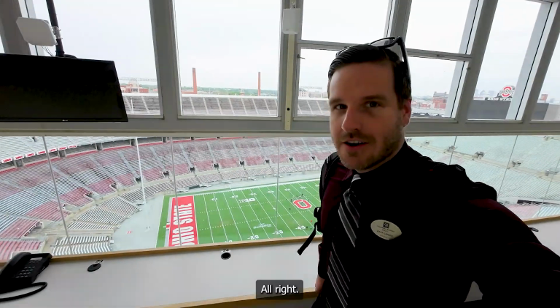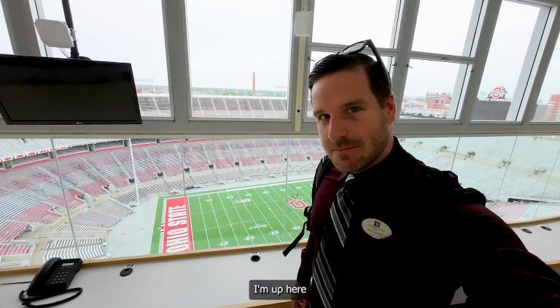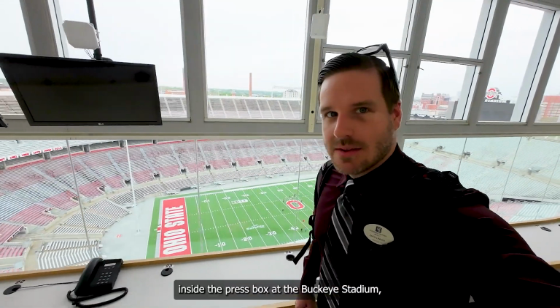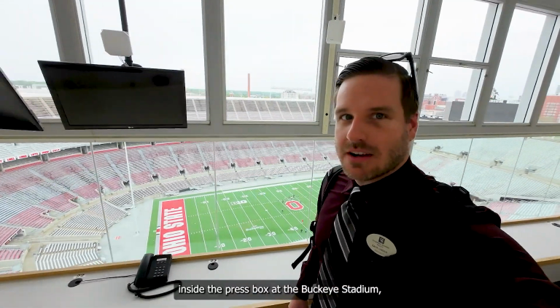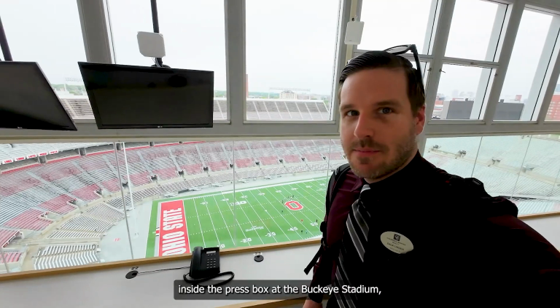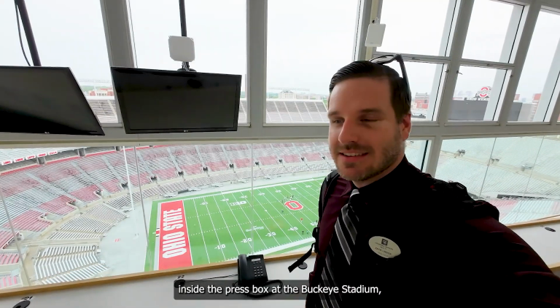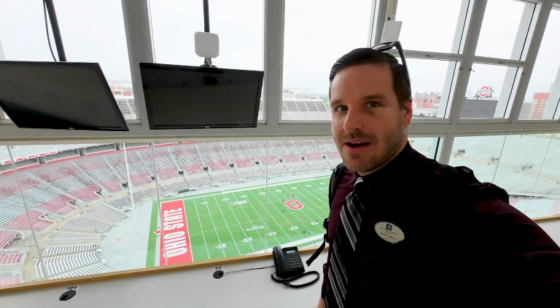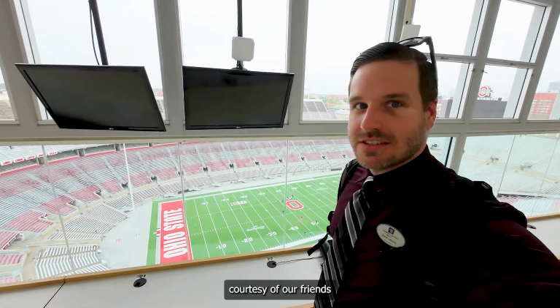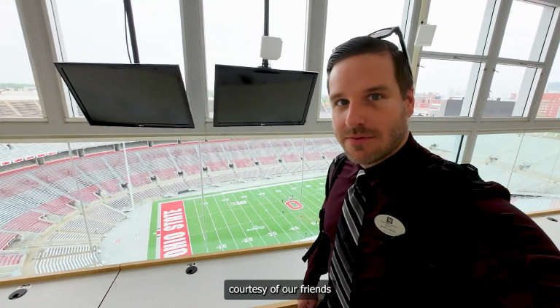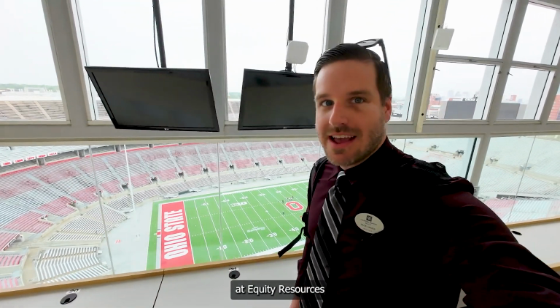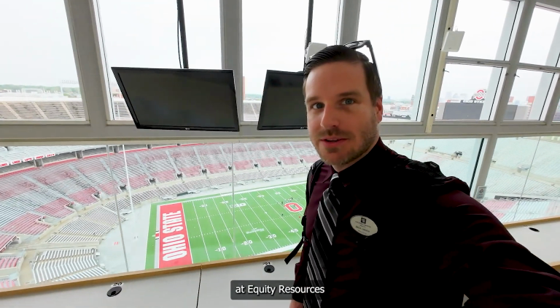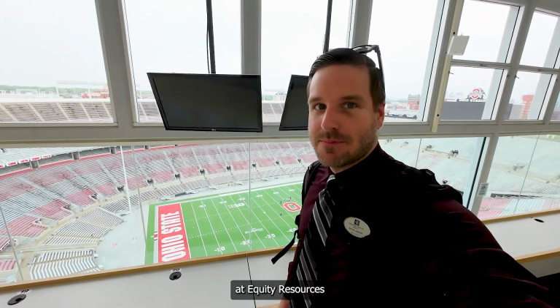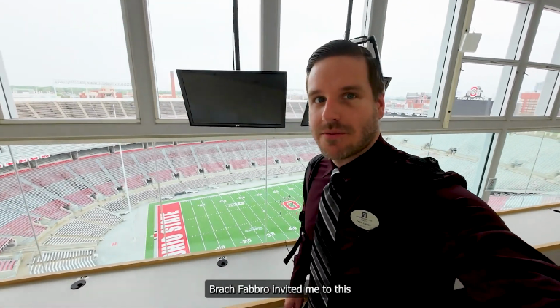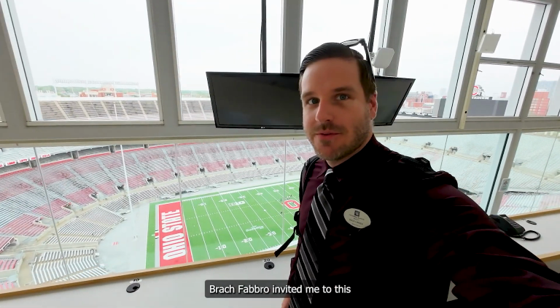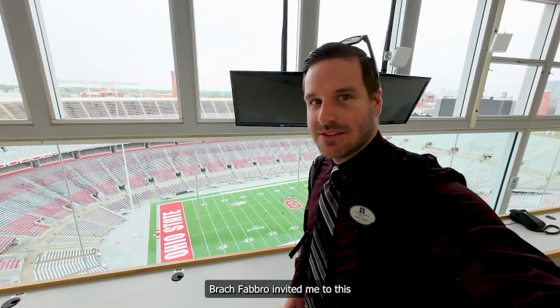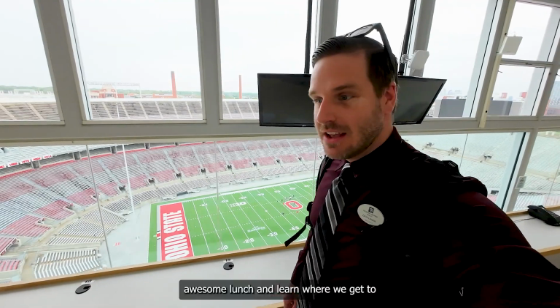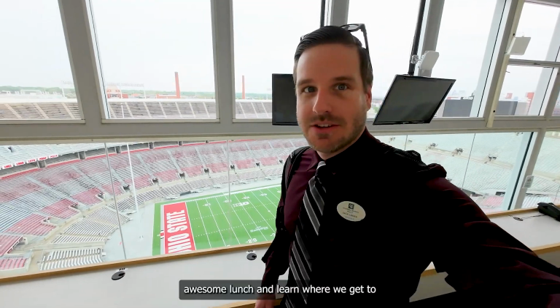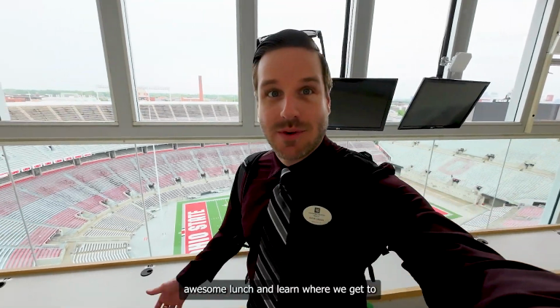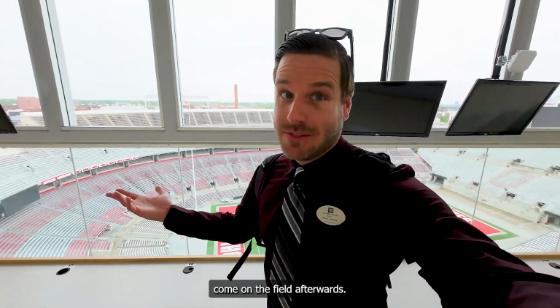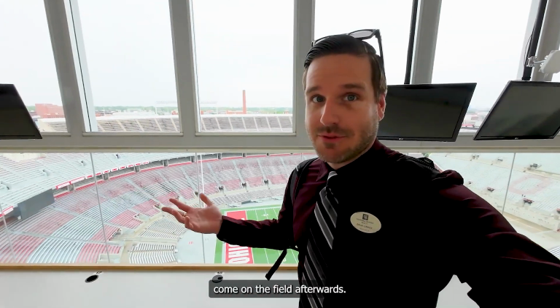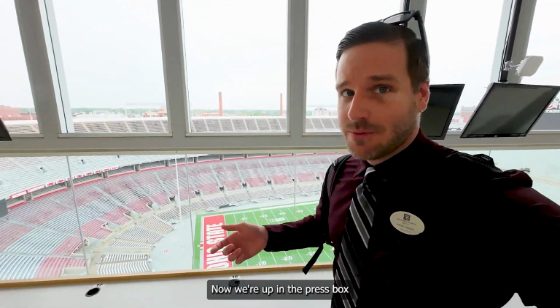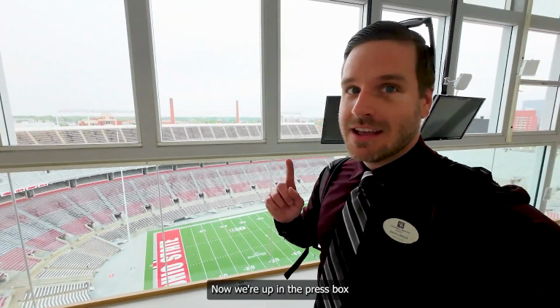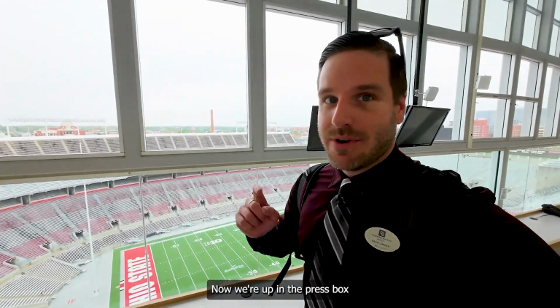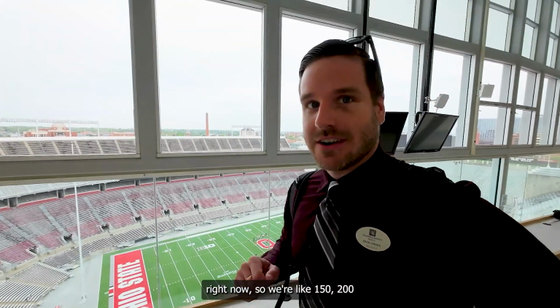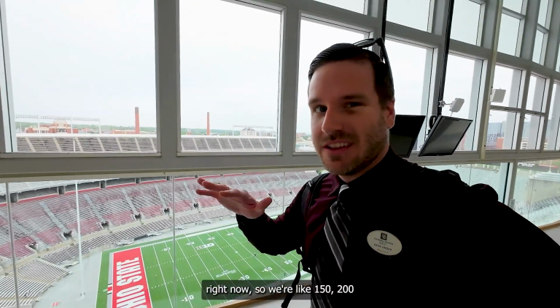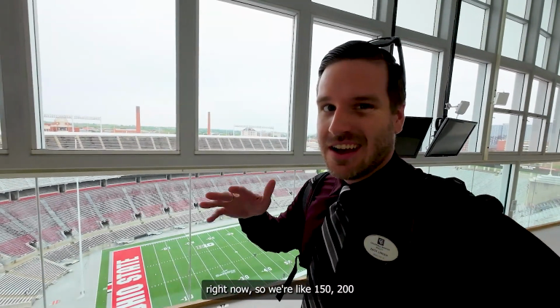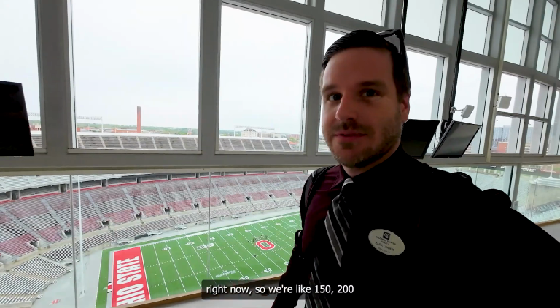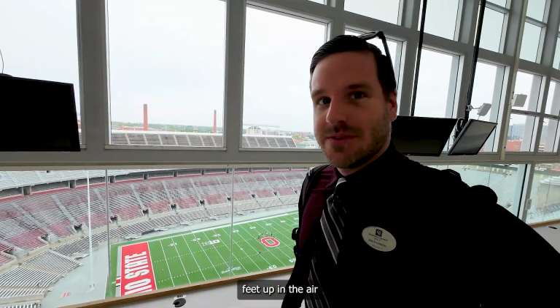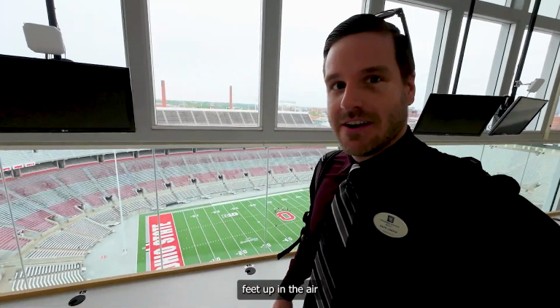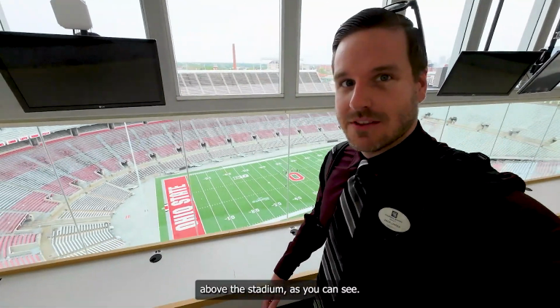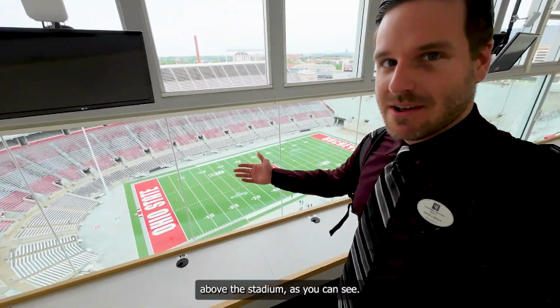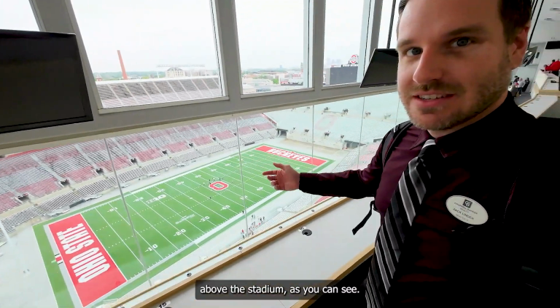I'm up here inside the press box at the Buckeye Stadium, courtesy of our friends at Equity Resources. Brock Fabro invited me to this awesome lunch and learn where we get to come on the field afterwards. Now we're up in the press box right now — we're like 150, 200 feet up in the air above the stadium, as you can see.